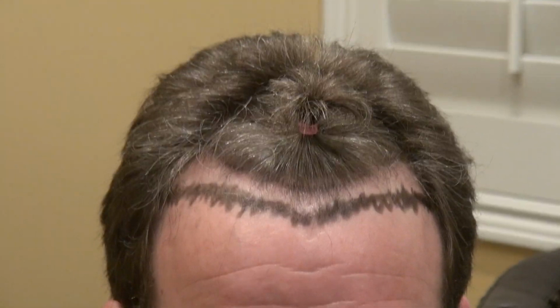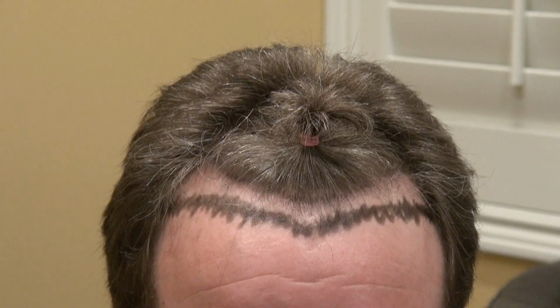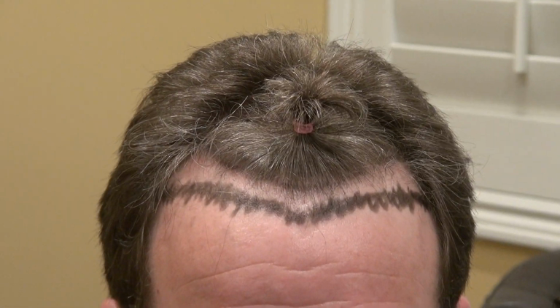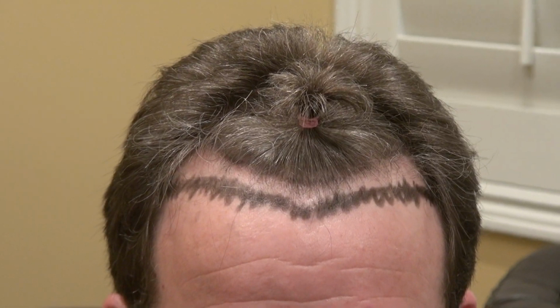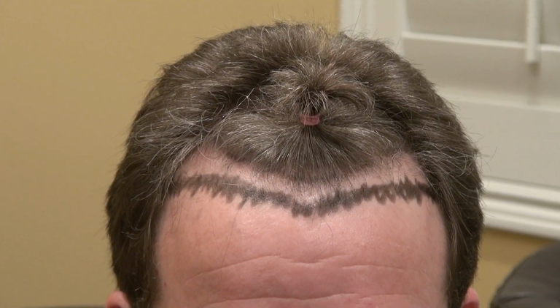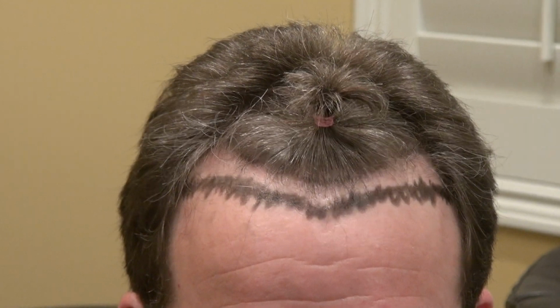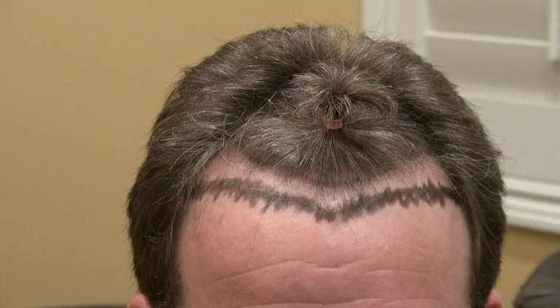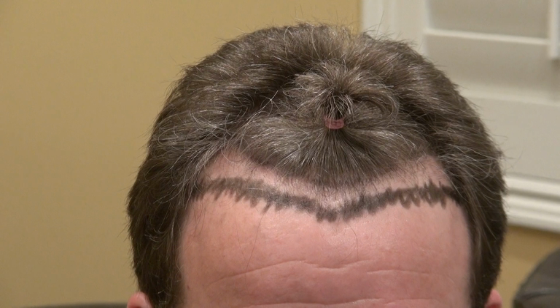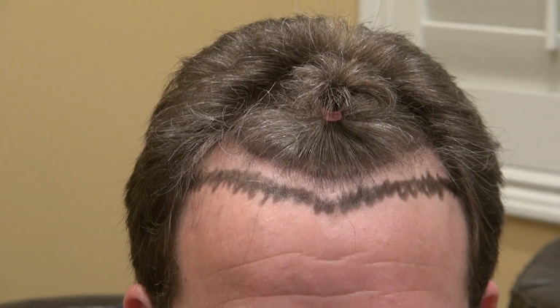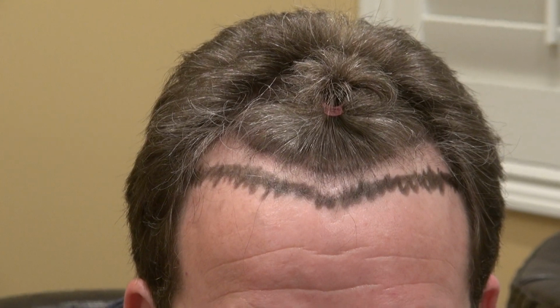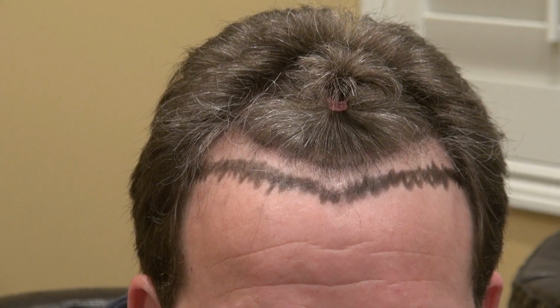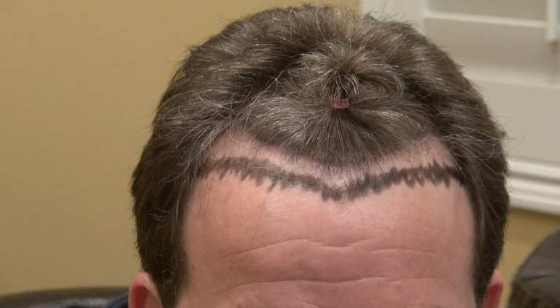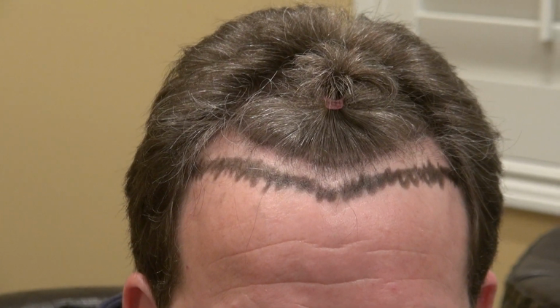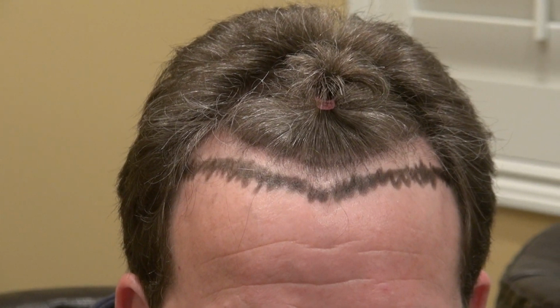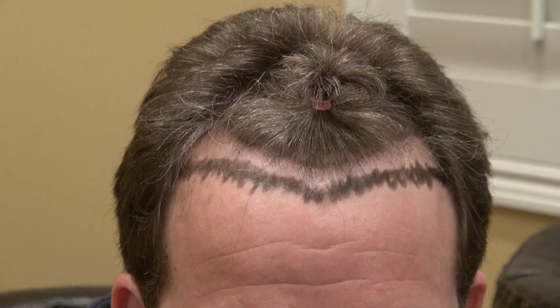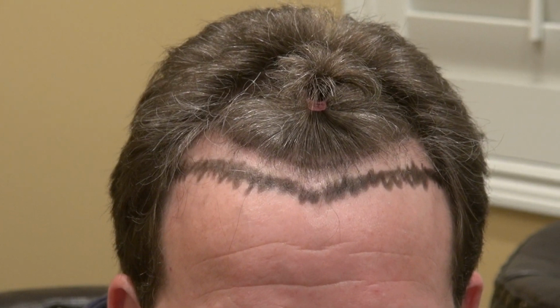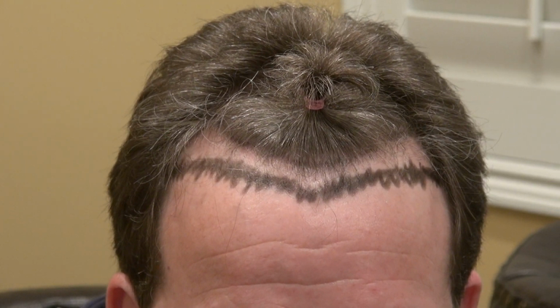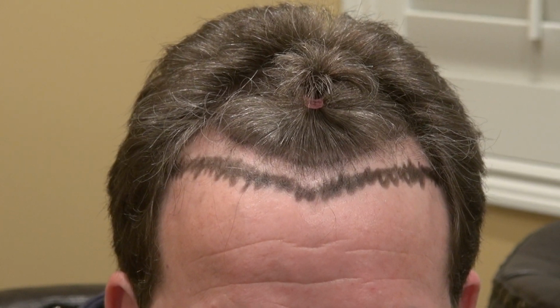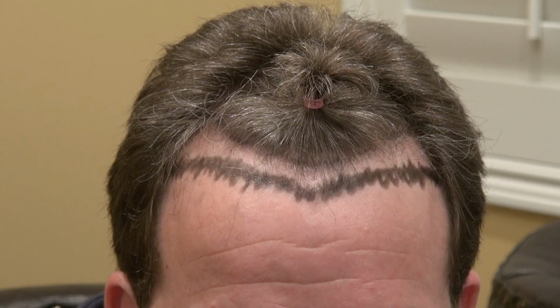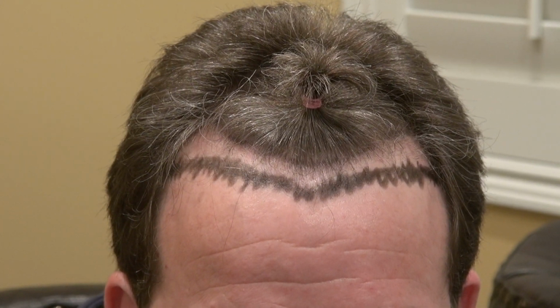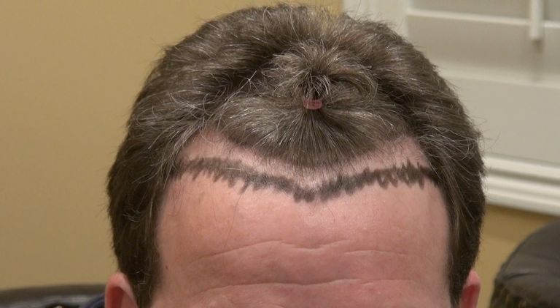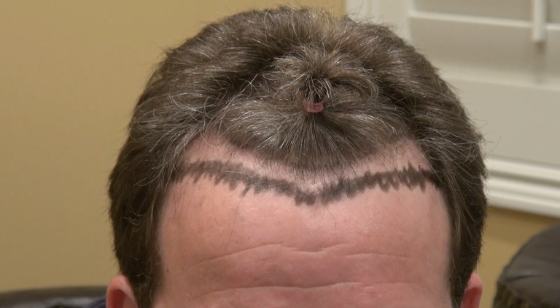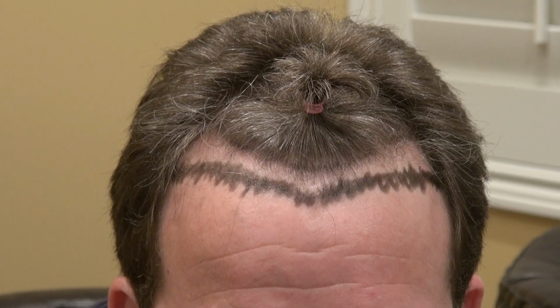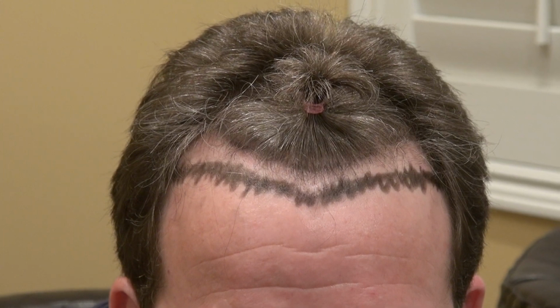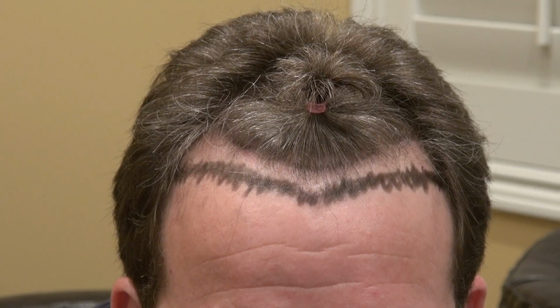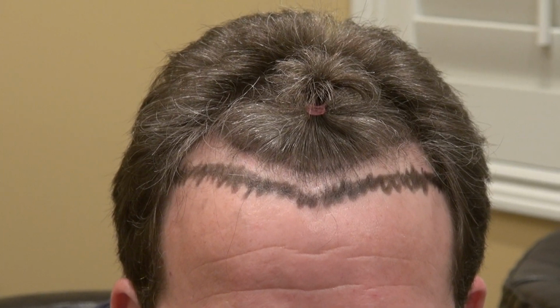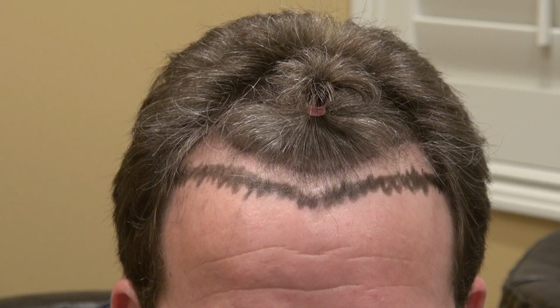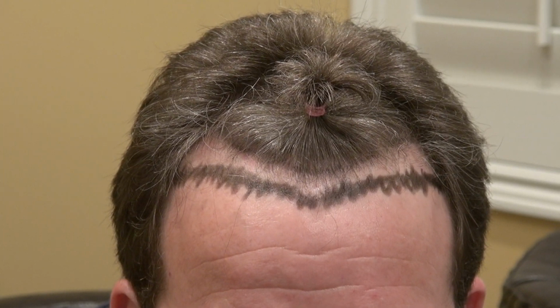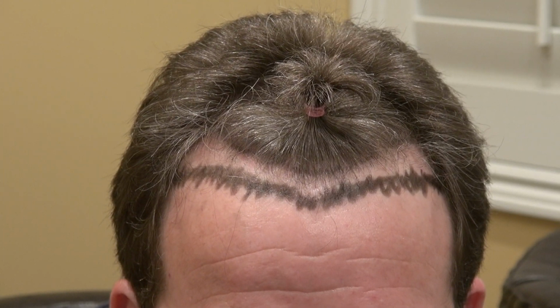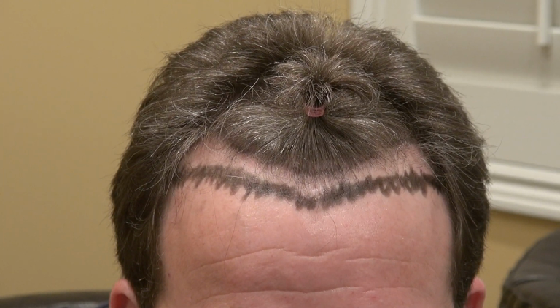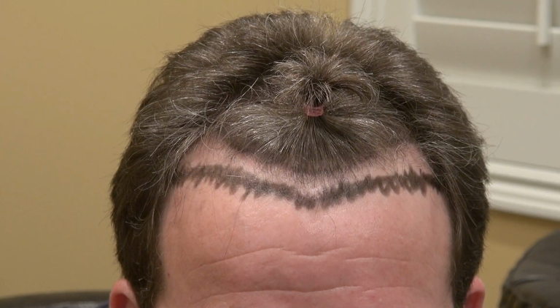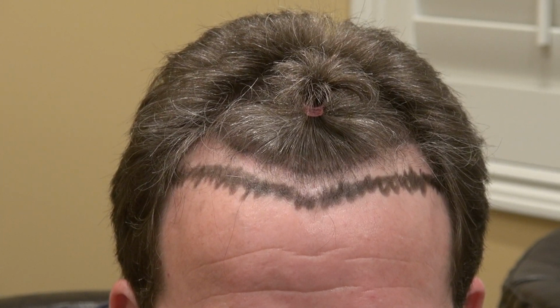Hi, this video is about the Art of Hair Transplant Restoration Surgery. This patient is a Caucasian man who came all the way from Michigan for me to restore his hairline. He has a receding corner and a receding hairline.